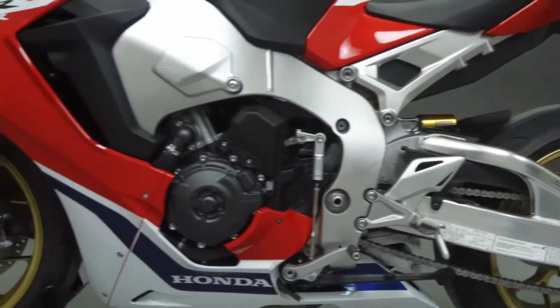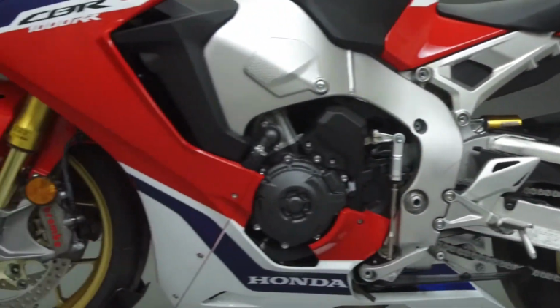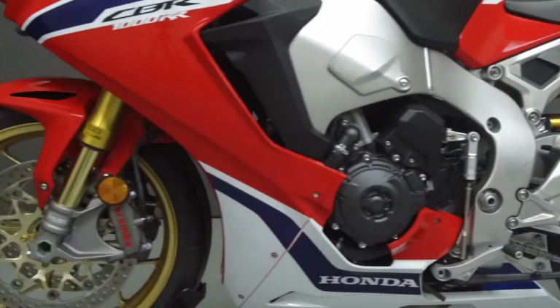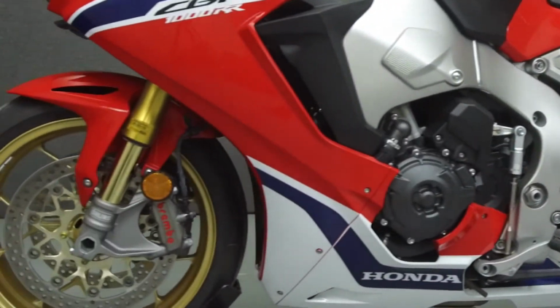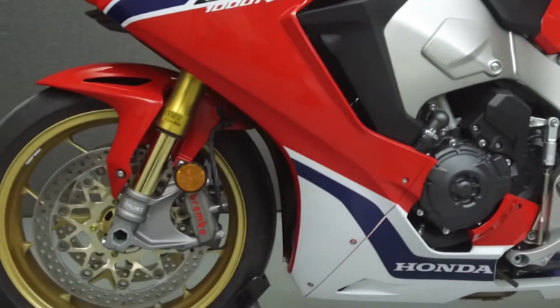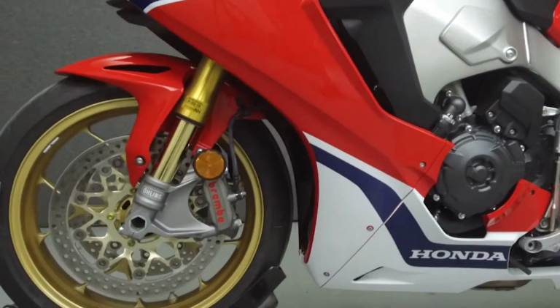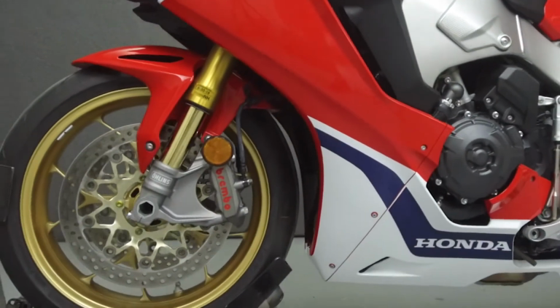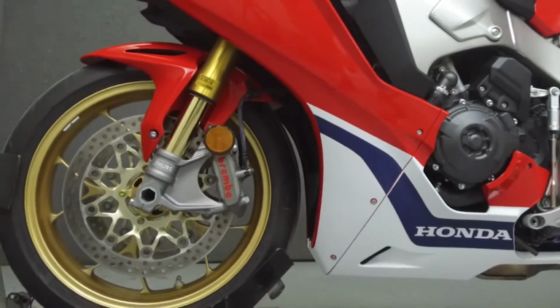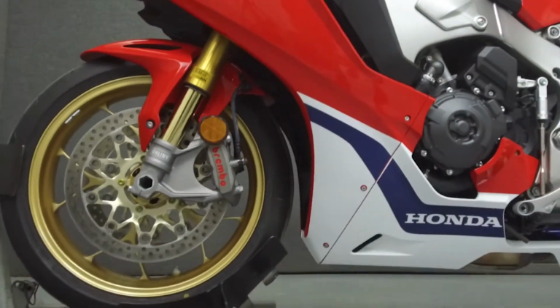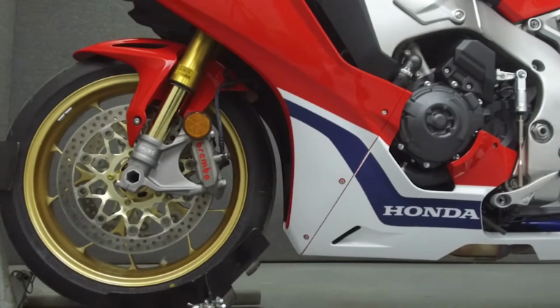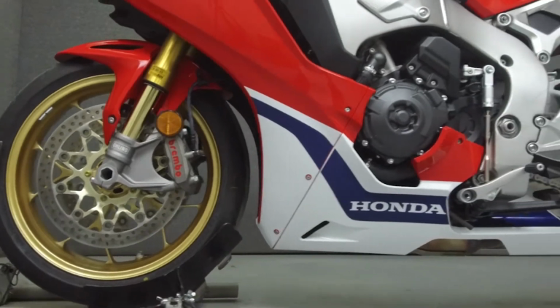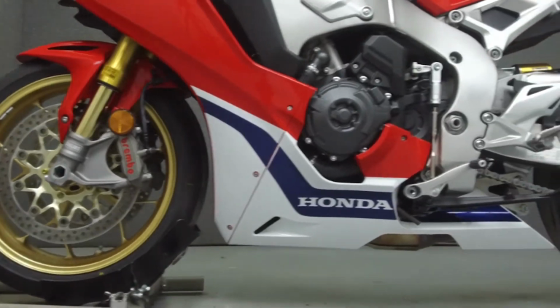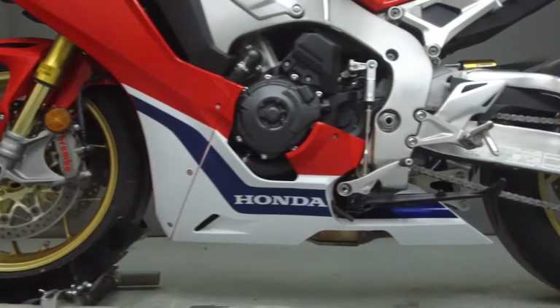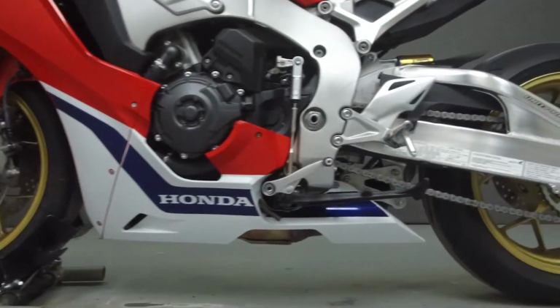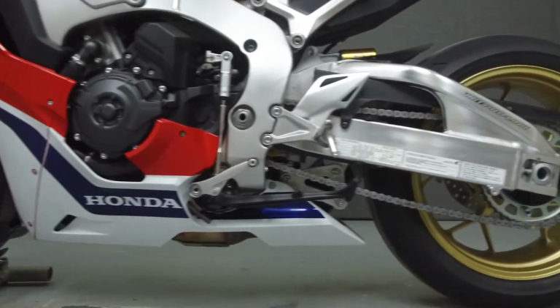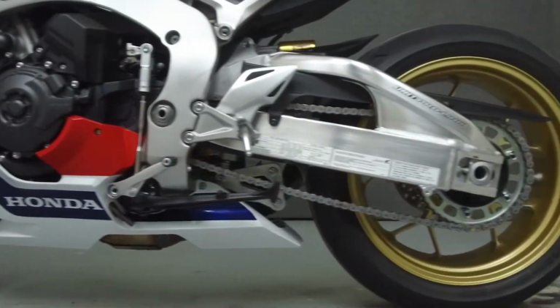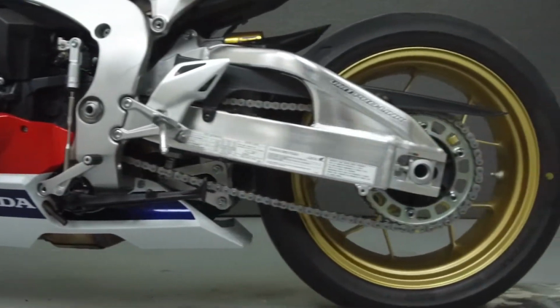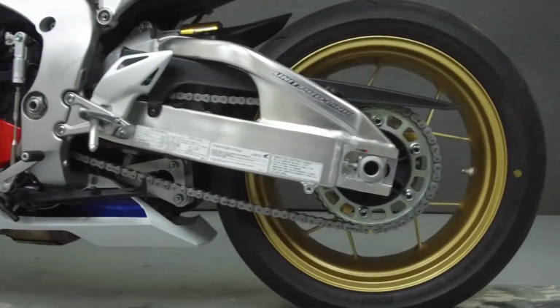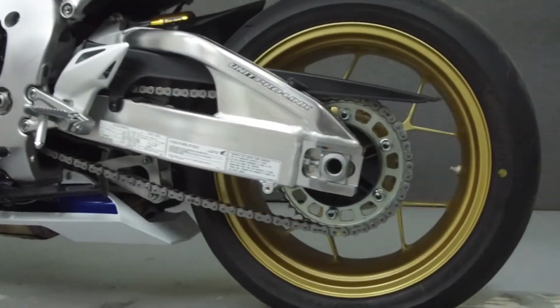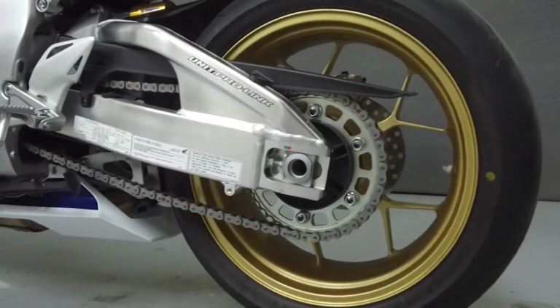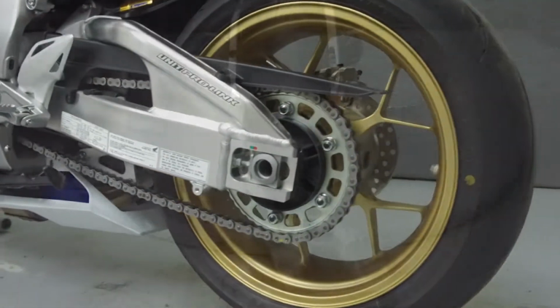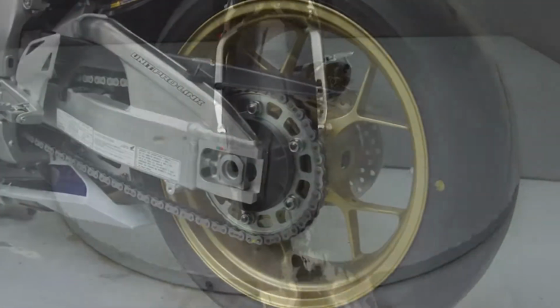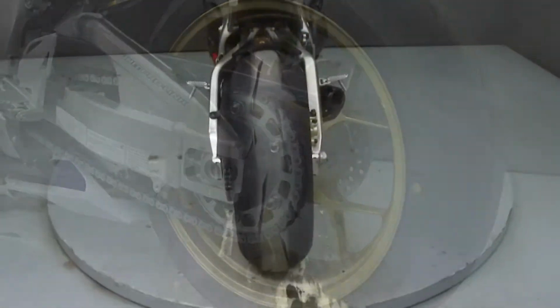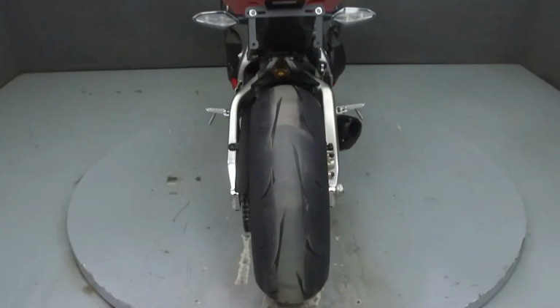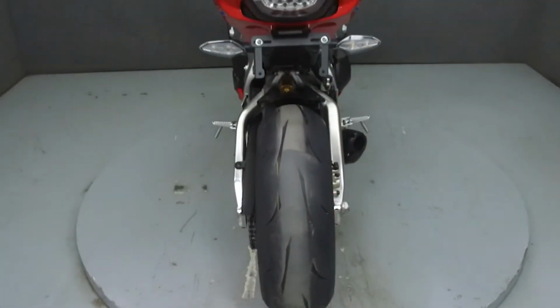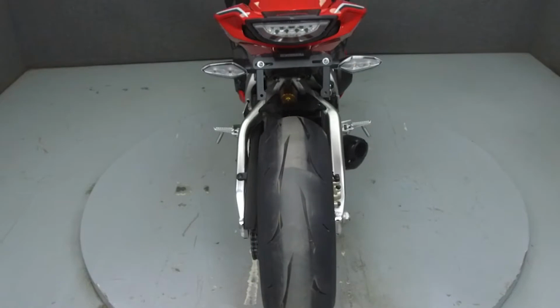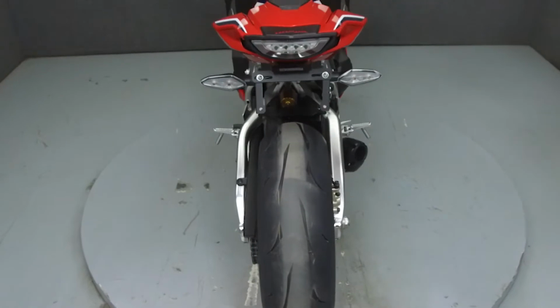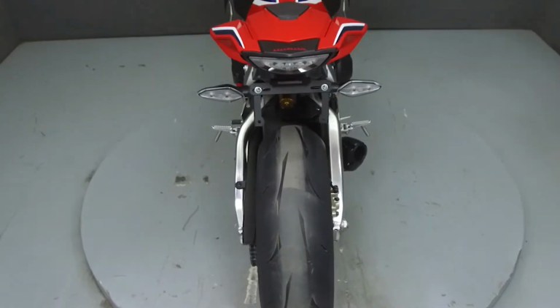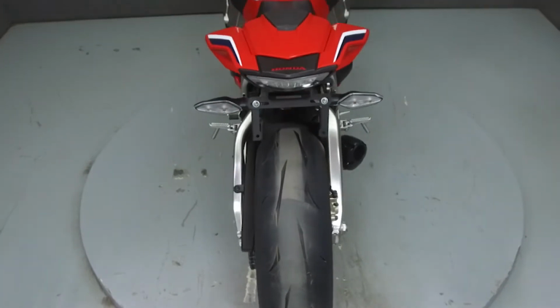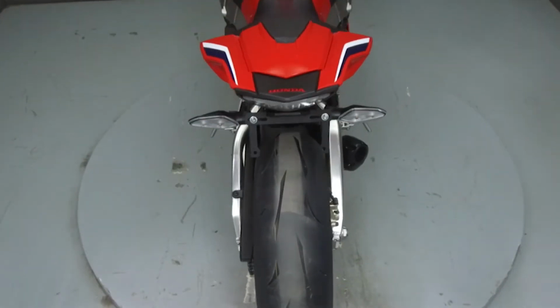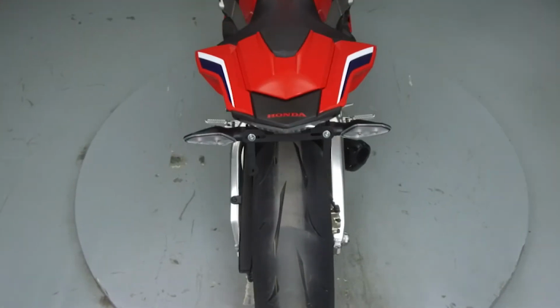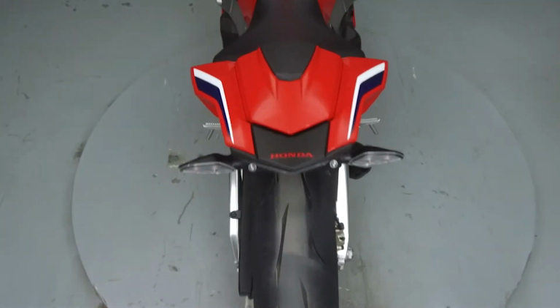This bike comes equipped with ABS, traction control, cornering ABS, an onboard computer, a quickshifter, four selectable riding modes, and an Ohlins electric suspension.